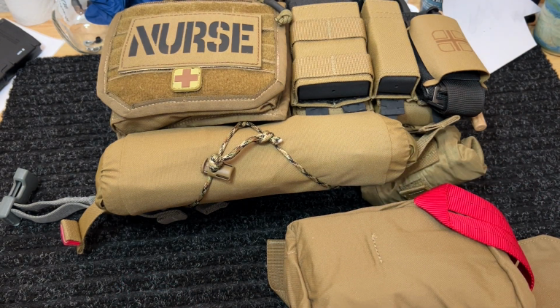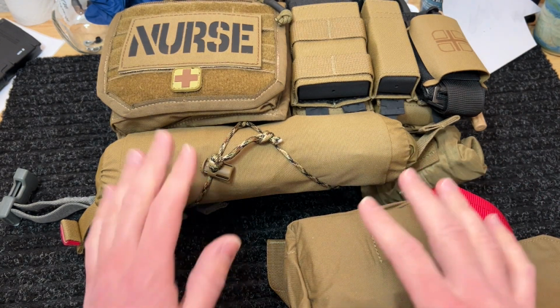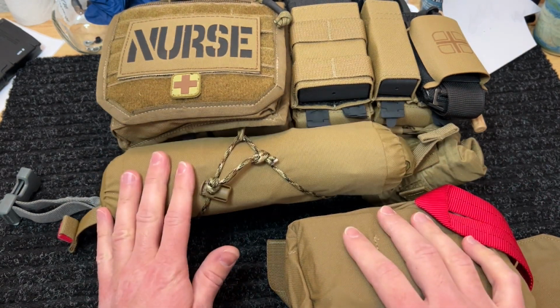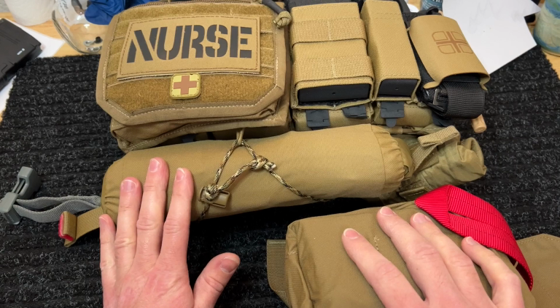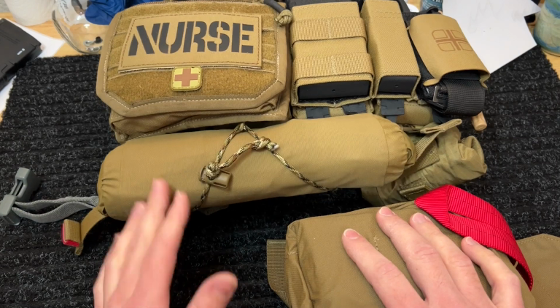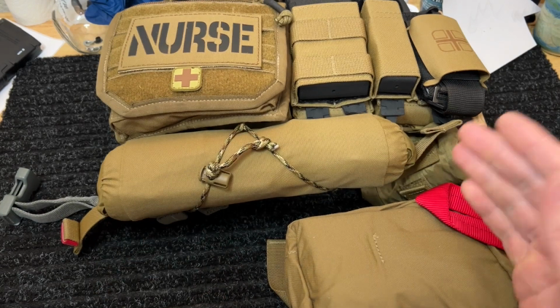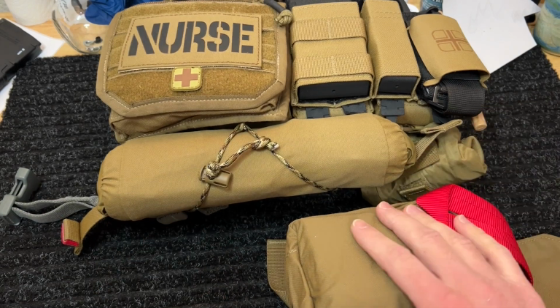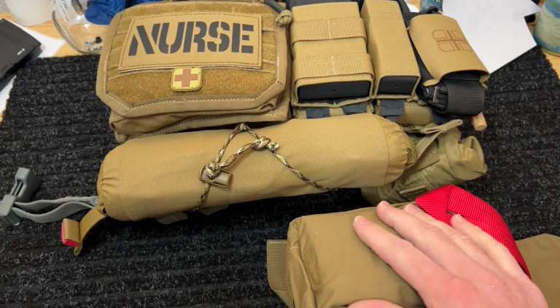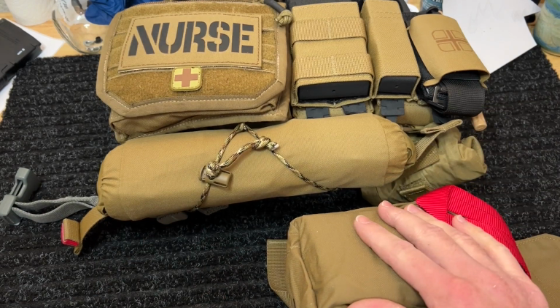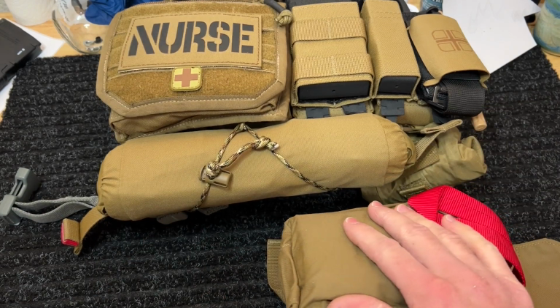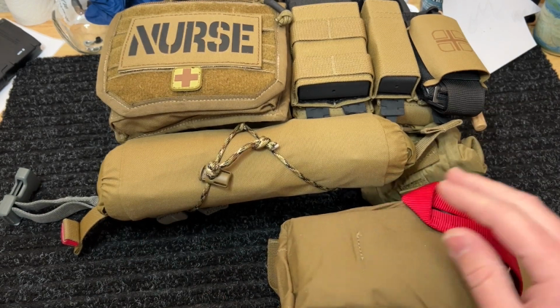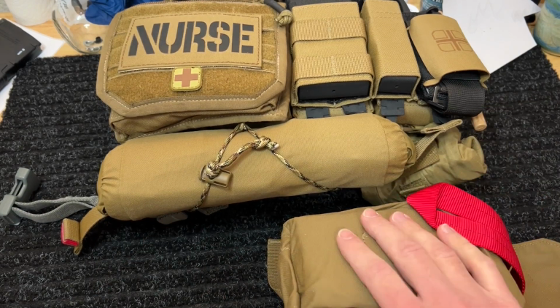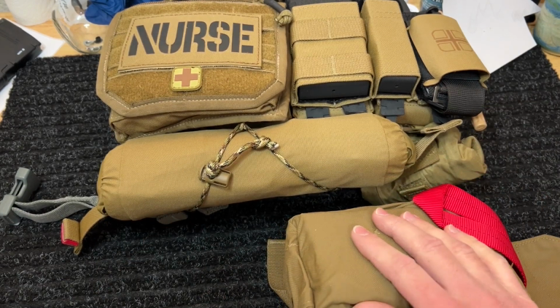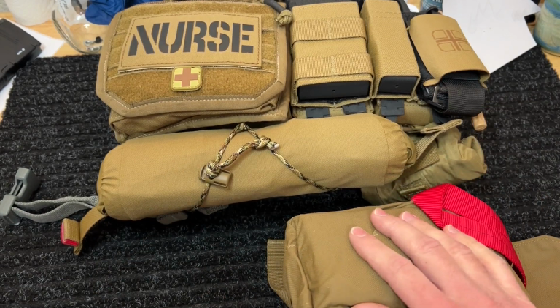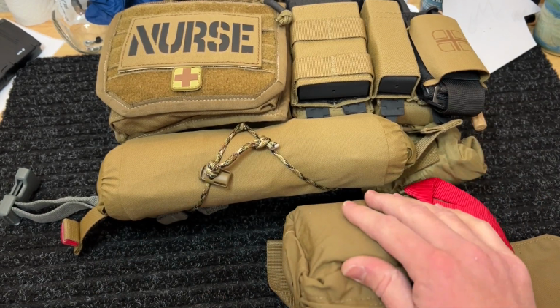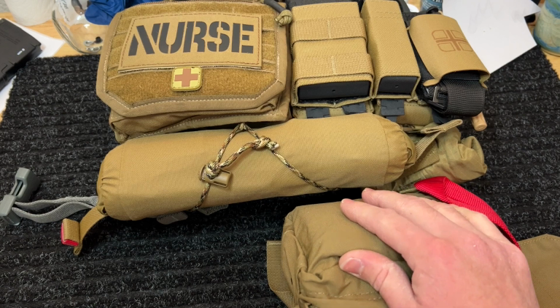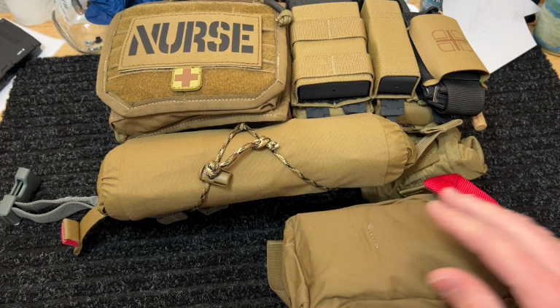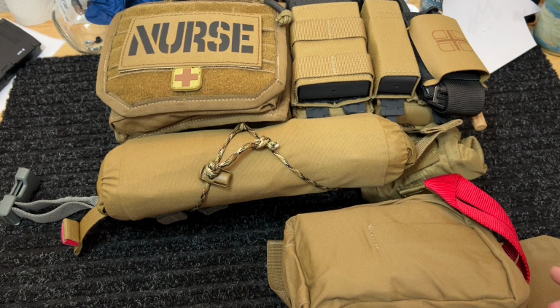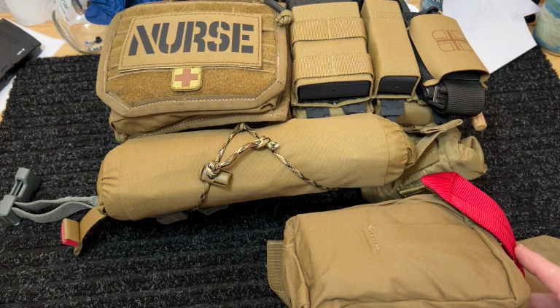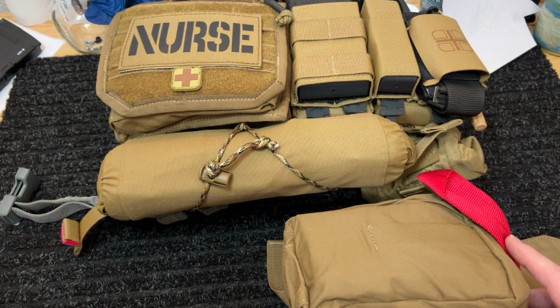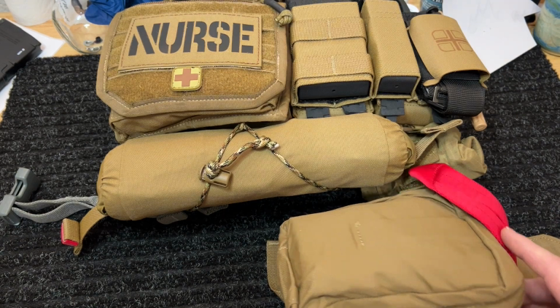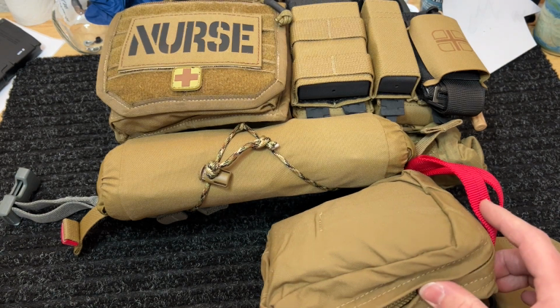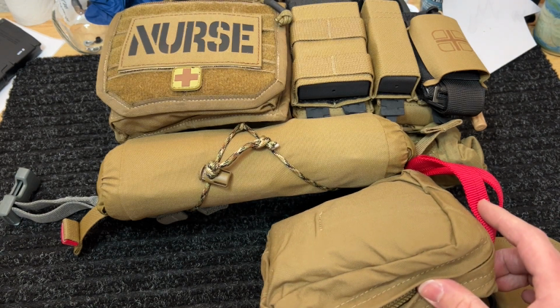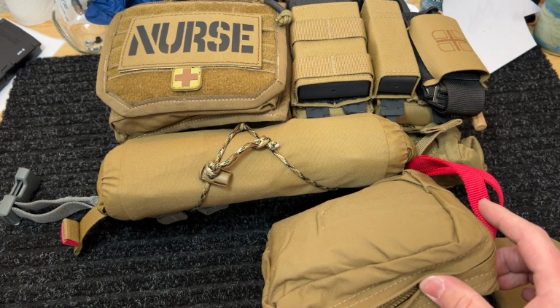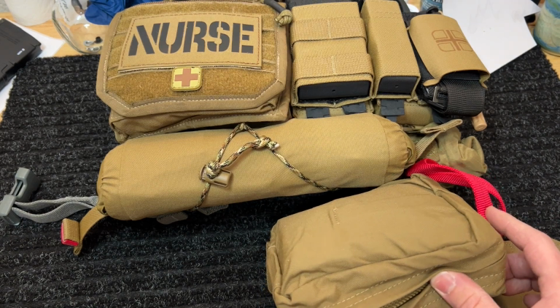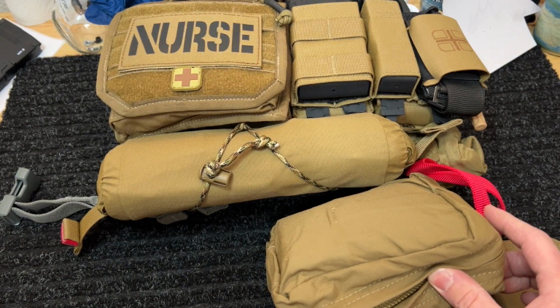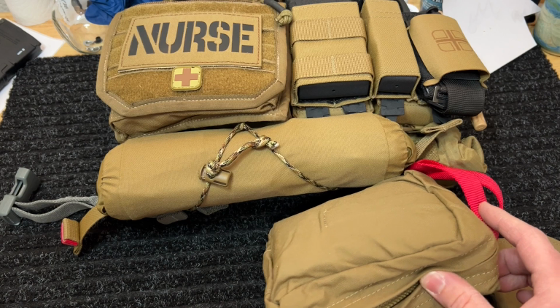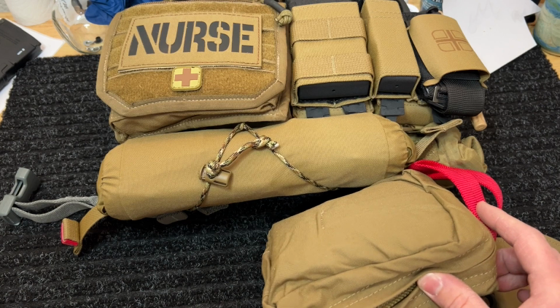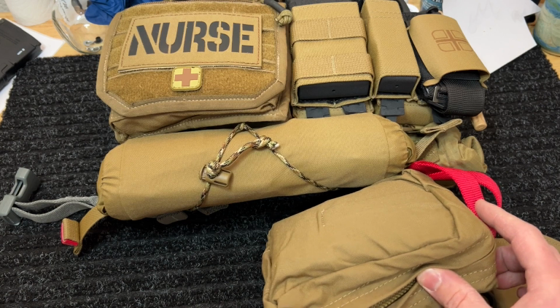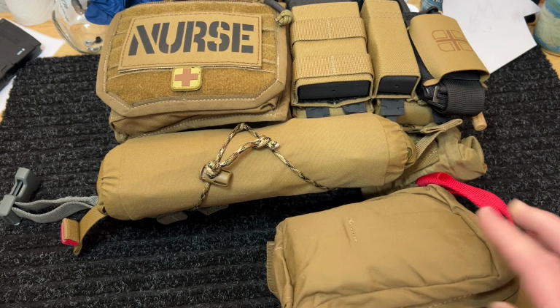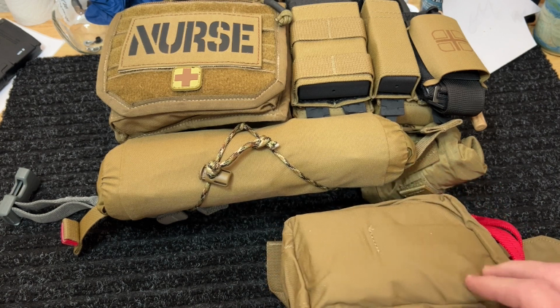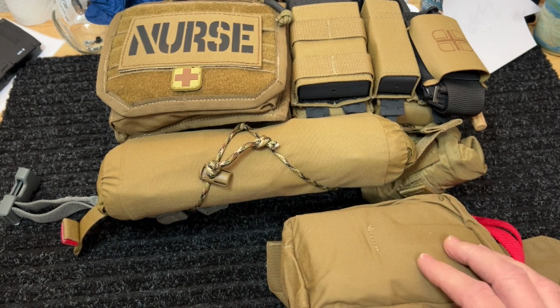Hope you guys found that useful. As always, I highly suggest everyone goes out and gets a little basic first aid training, because just like anything else, if you have the gear and you don't know how to use it, it's worthless. So take care — talk to you guys later.